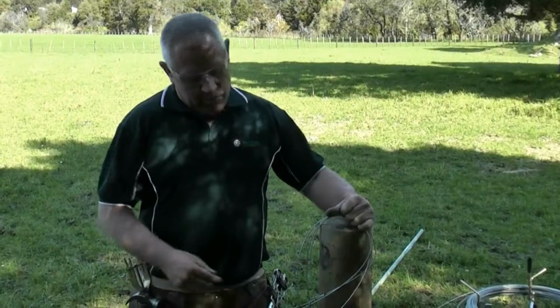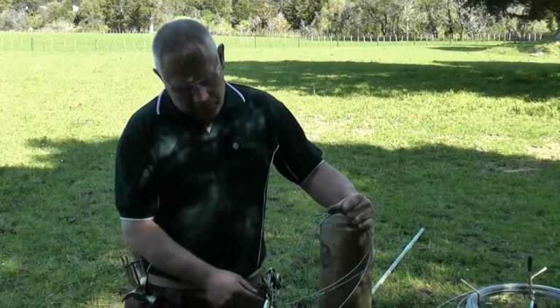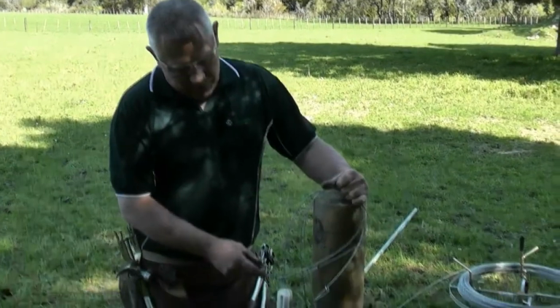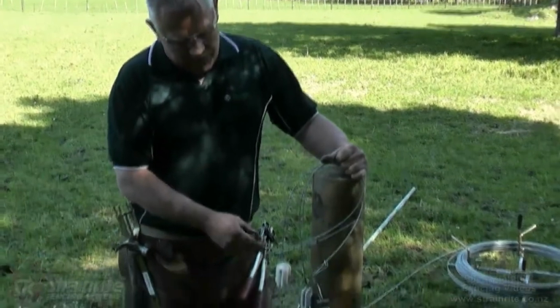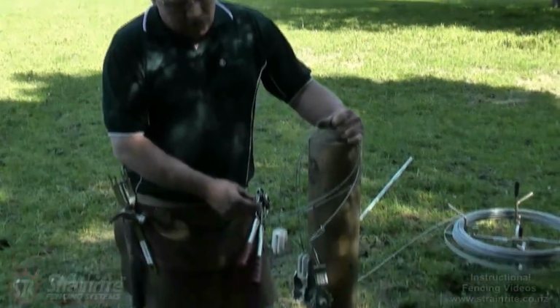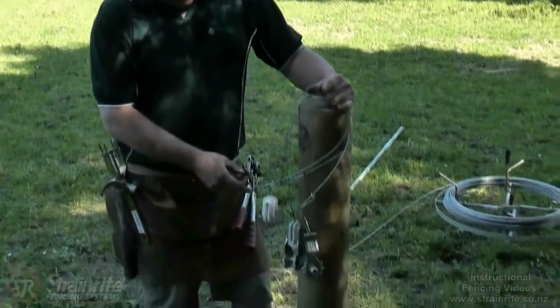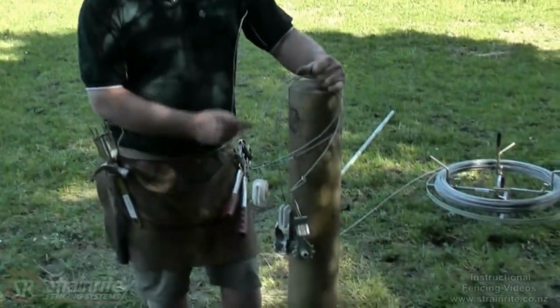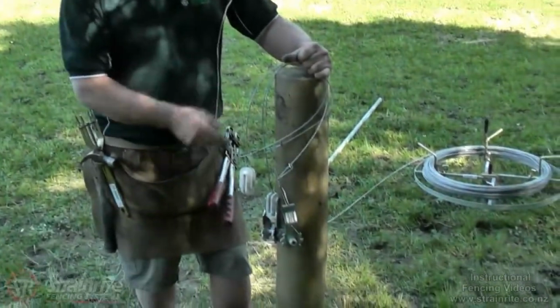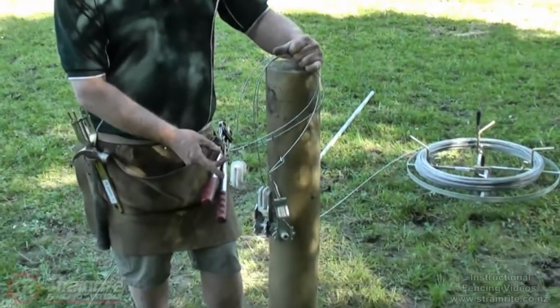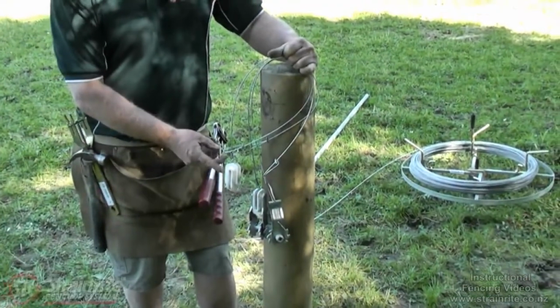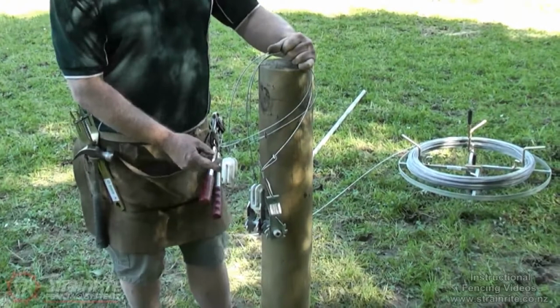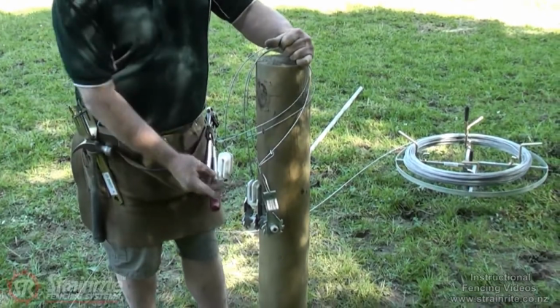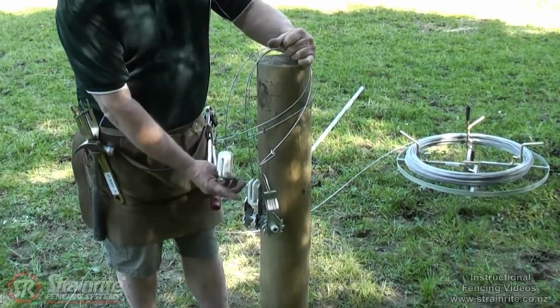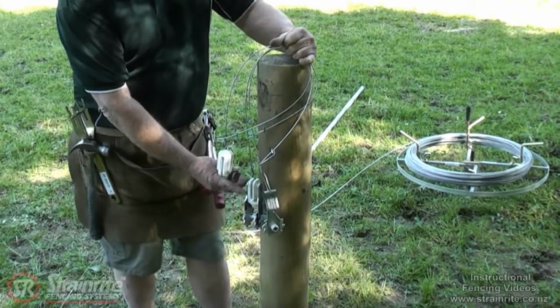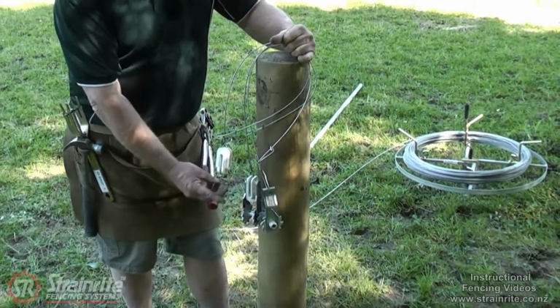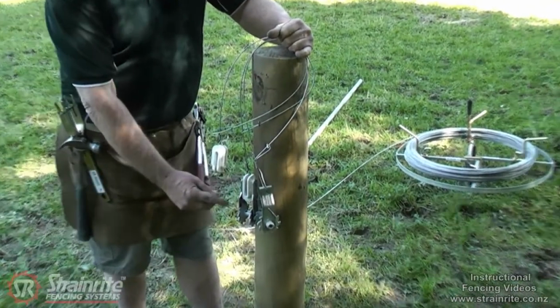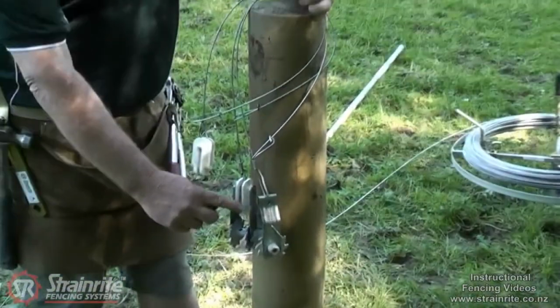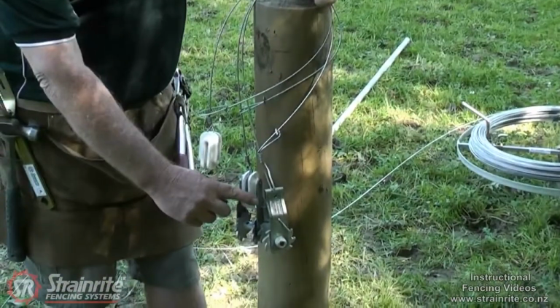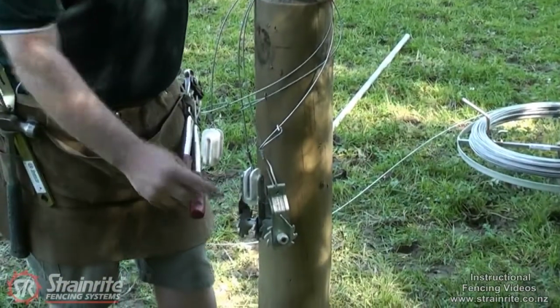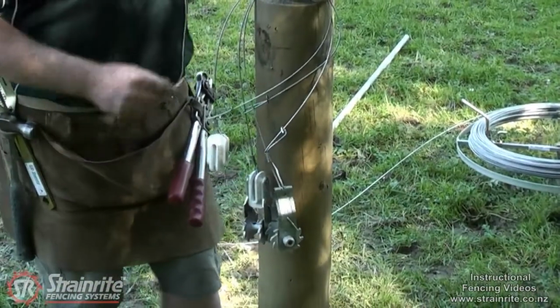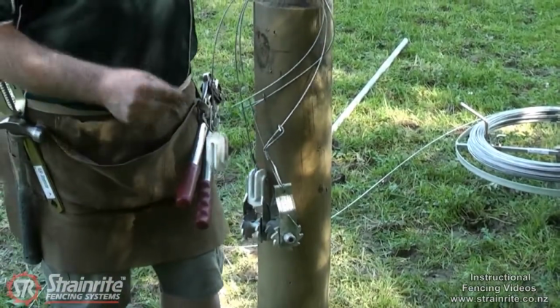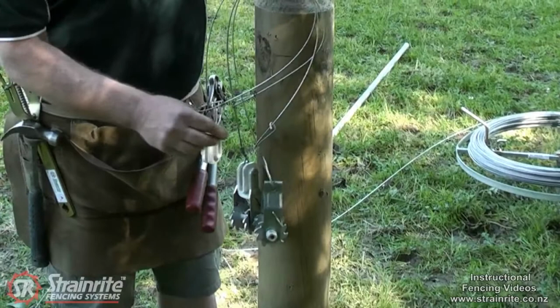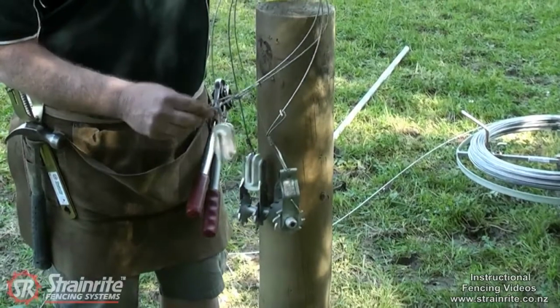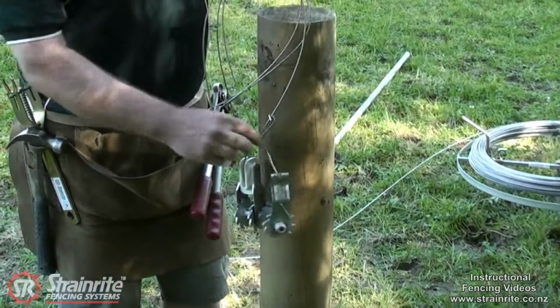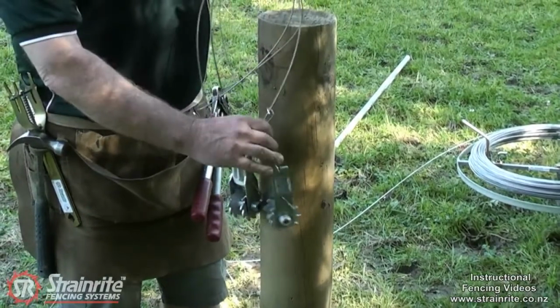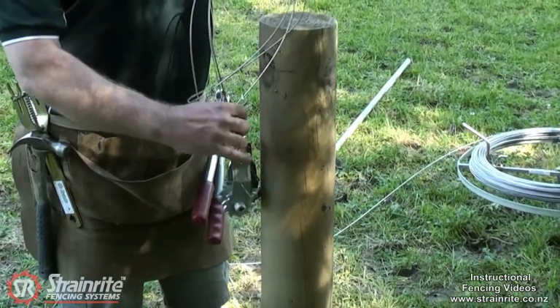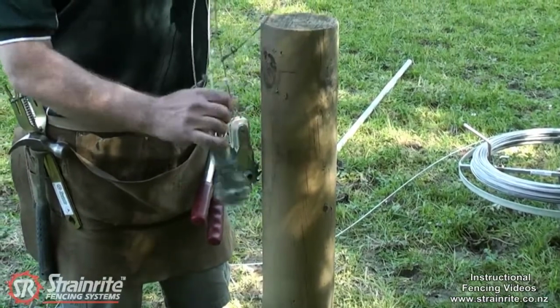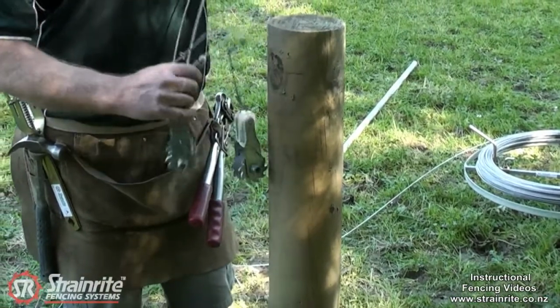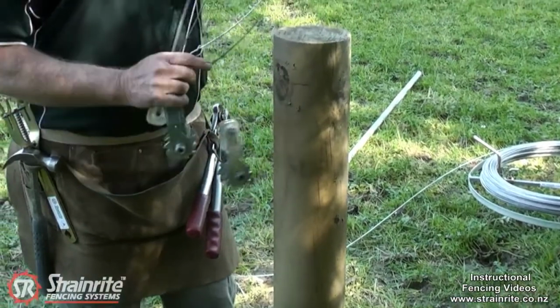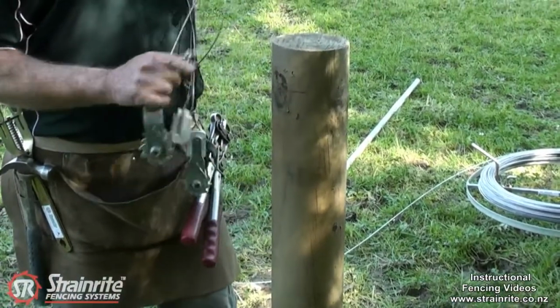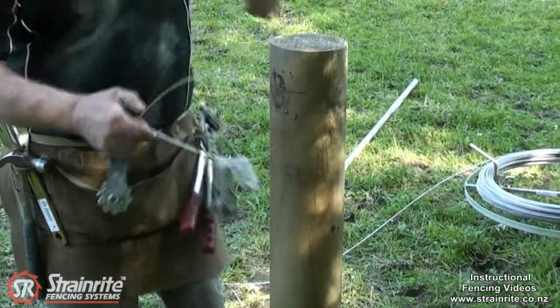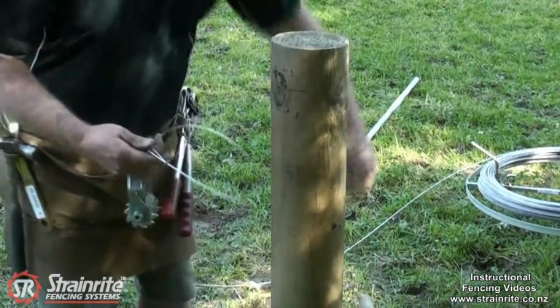Here we've got the Strainwright quick tie insulator, quick tie insul clip, and quick tie clip lock. The feature for all of them is this quick tie clip.